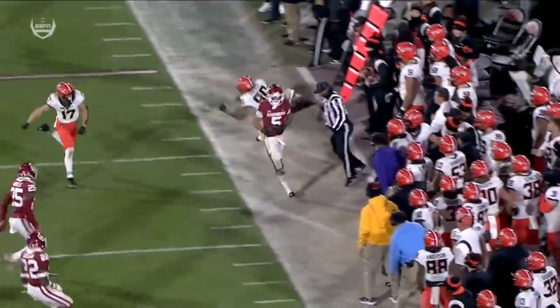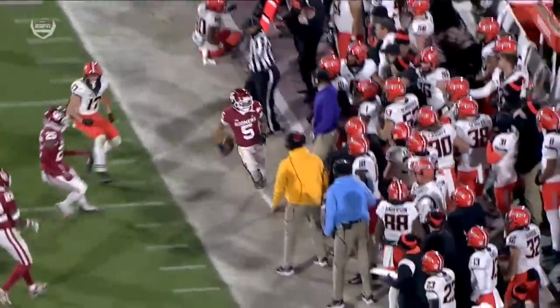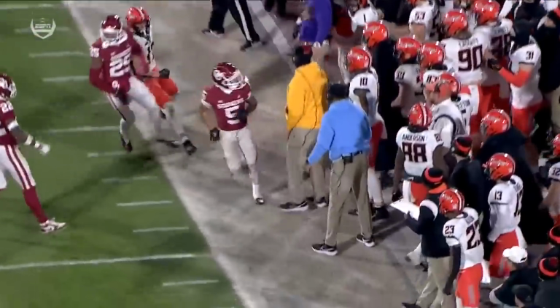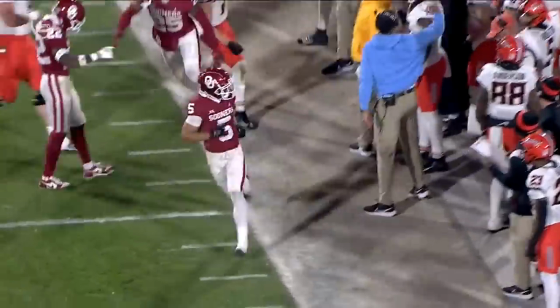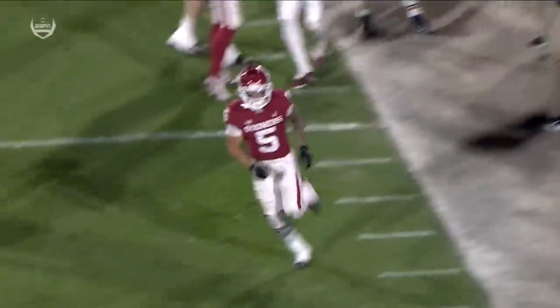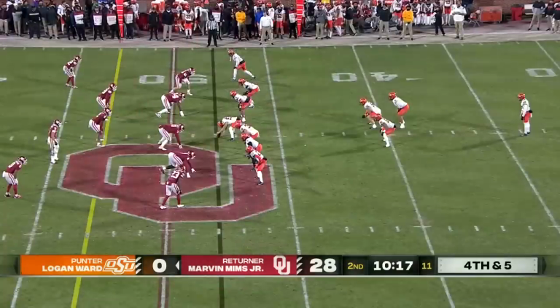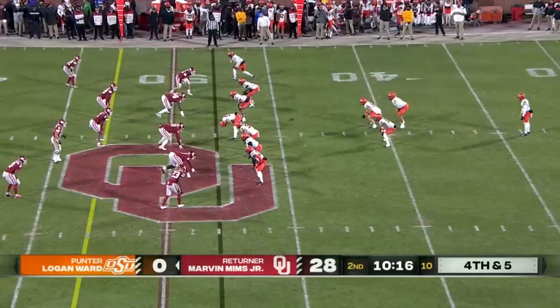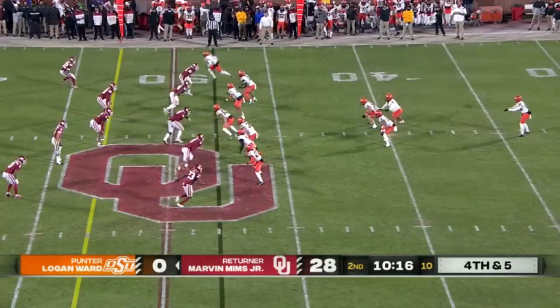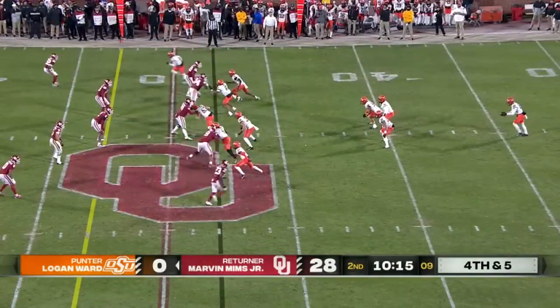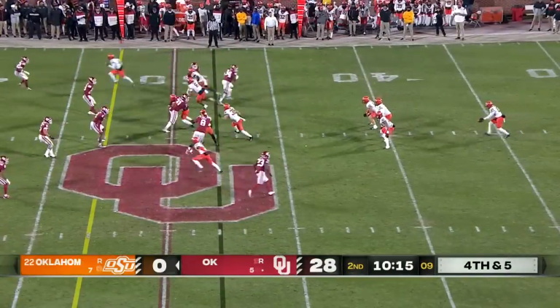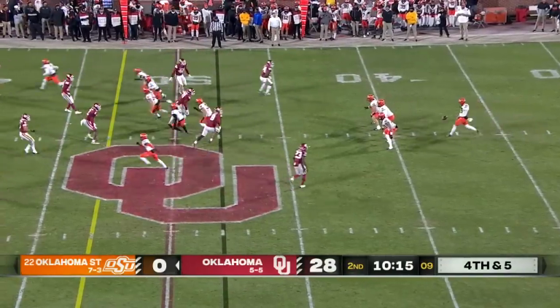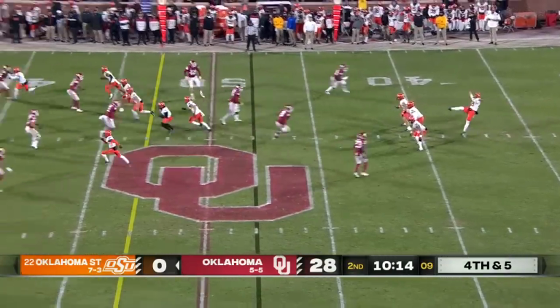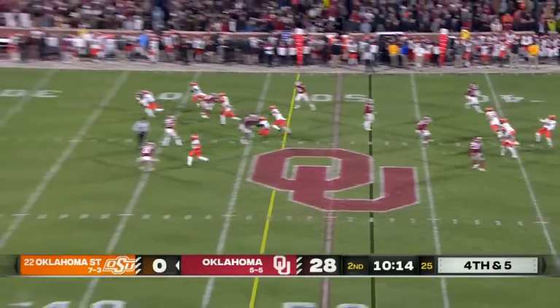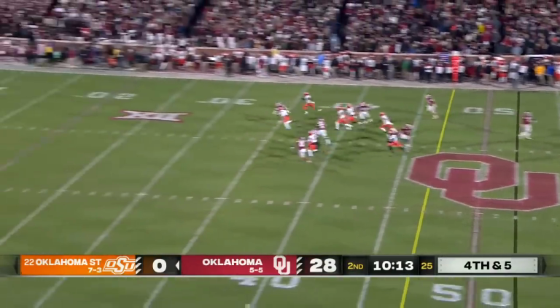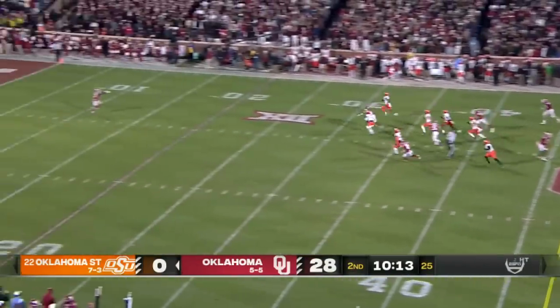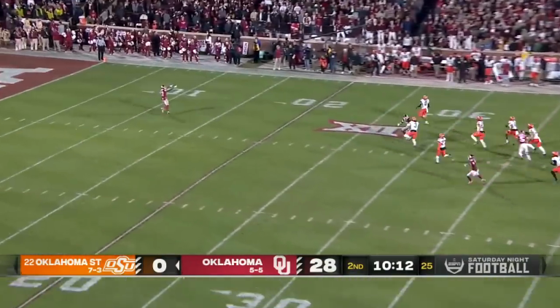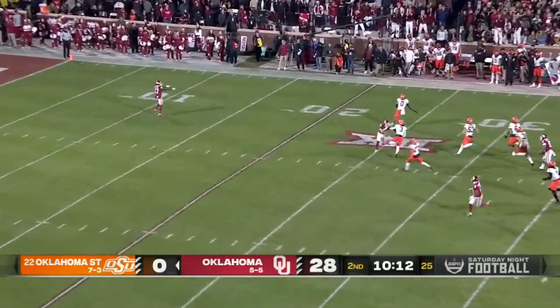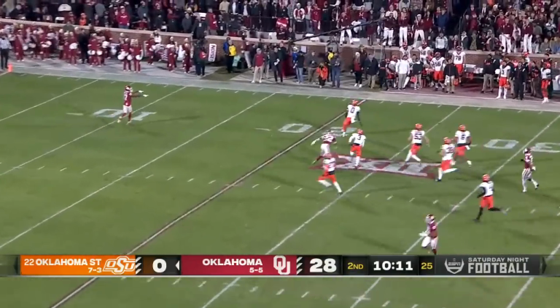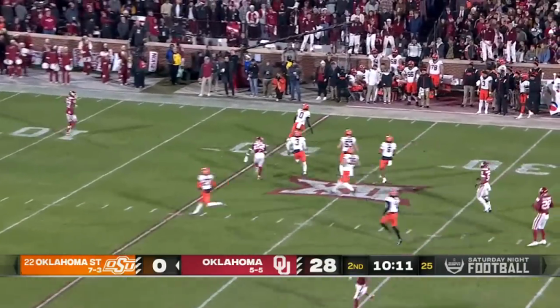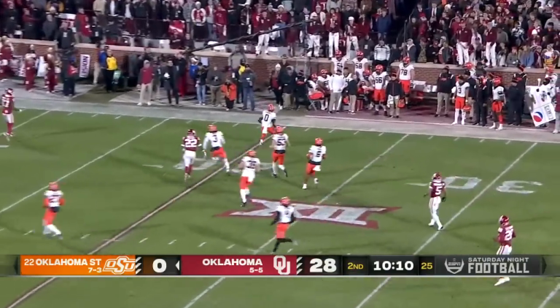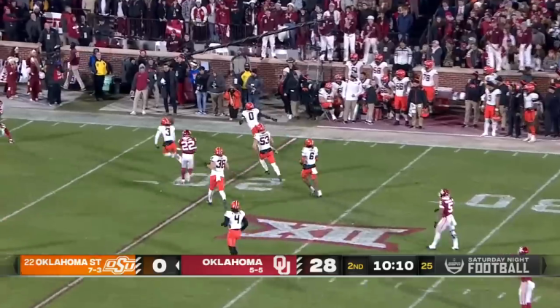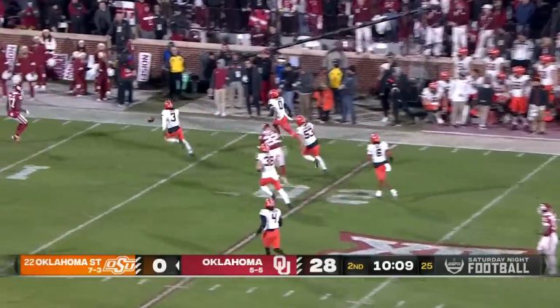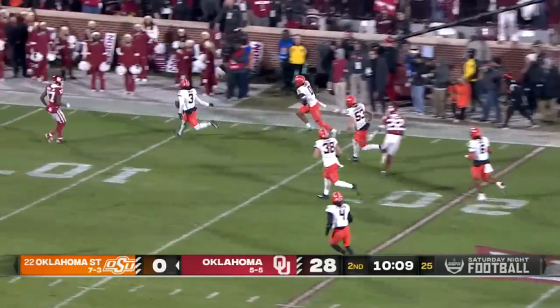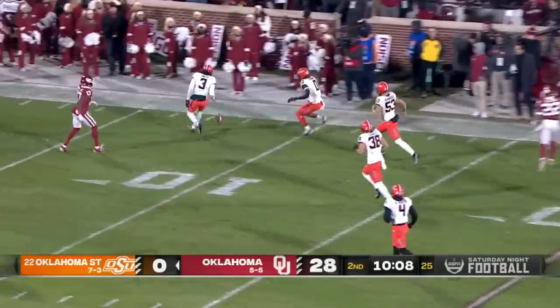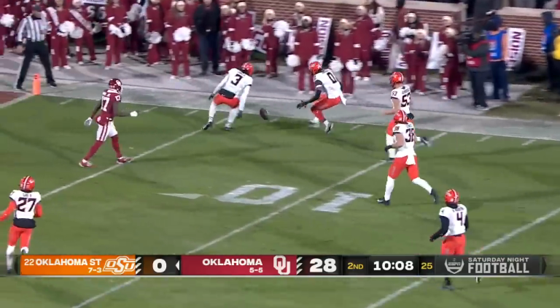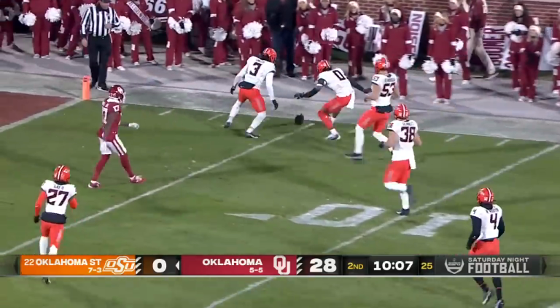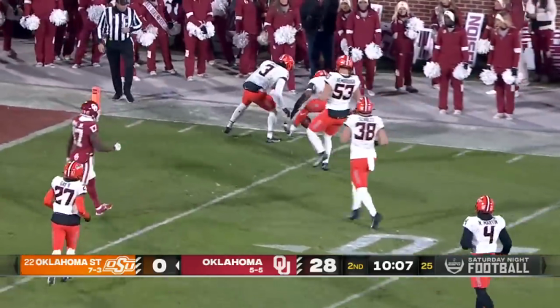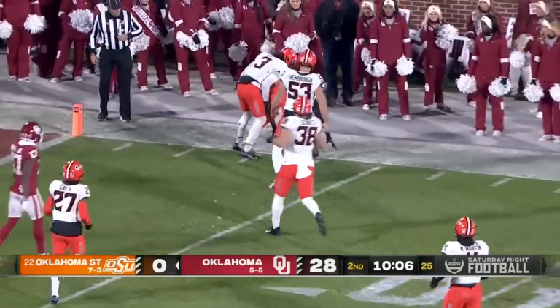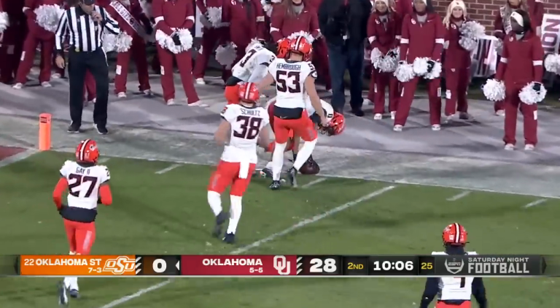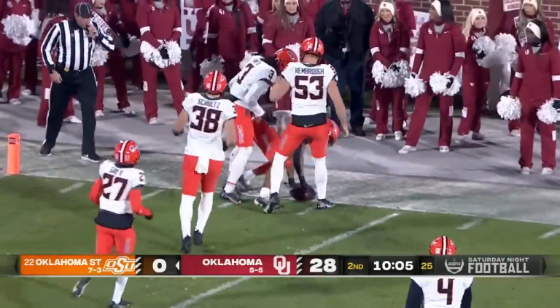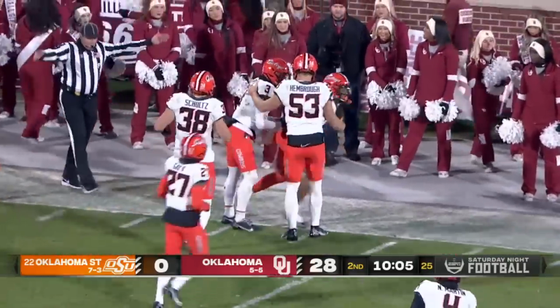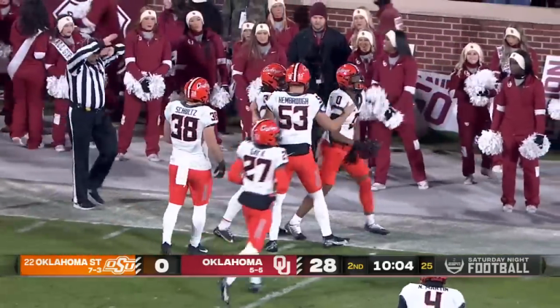First down. He throws that thing just a second late, and just about every facet of his game. Logan Ward — we've called his name more than any other Oklahoma State player in the game; he's the punter. That punt takes a cowboy leap inside the 10 and all the way down to the three-yard line.